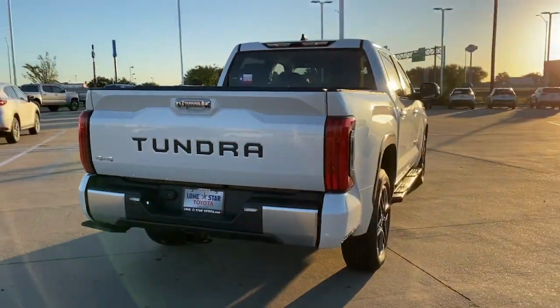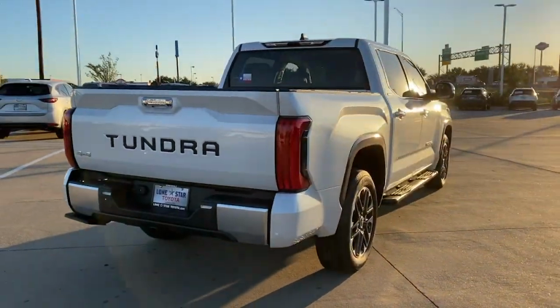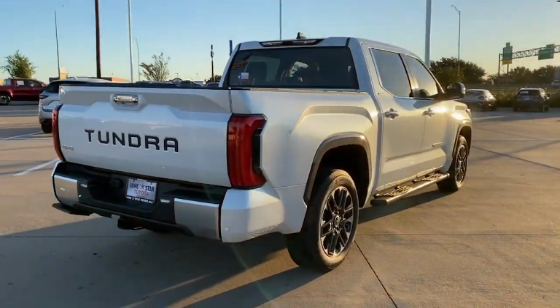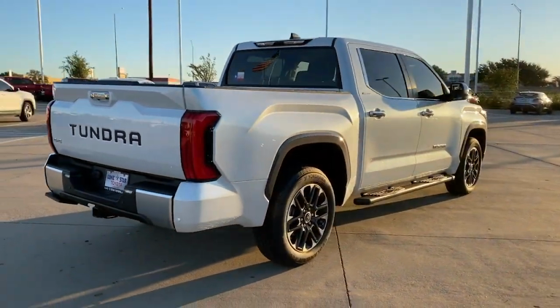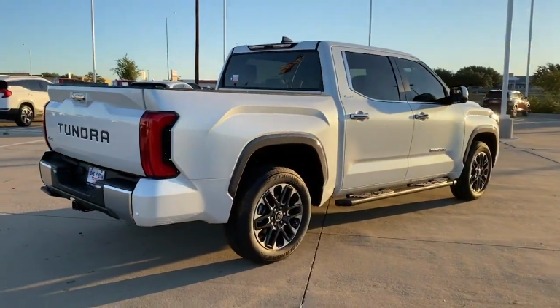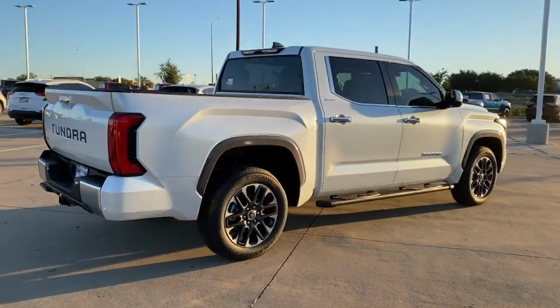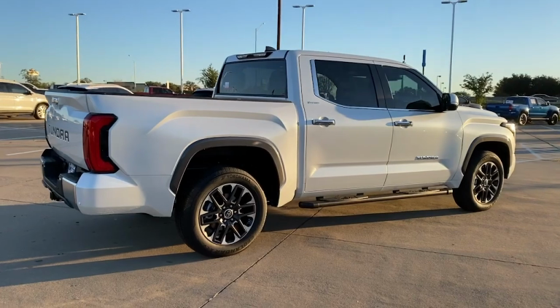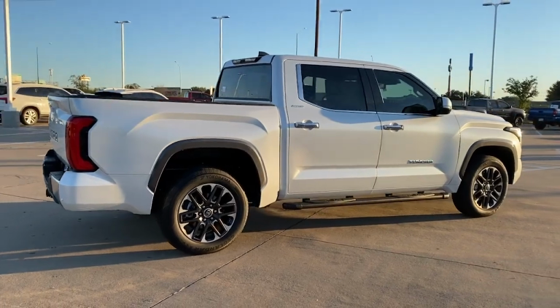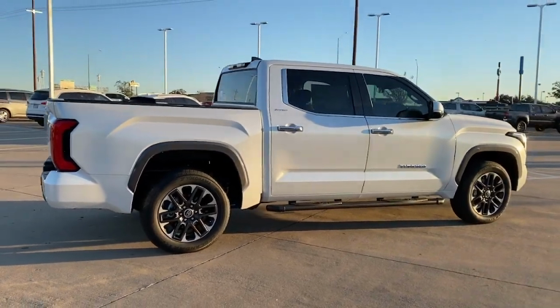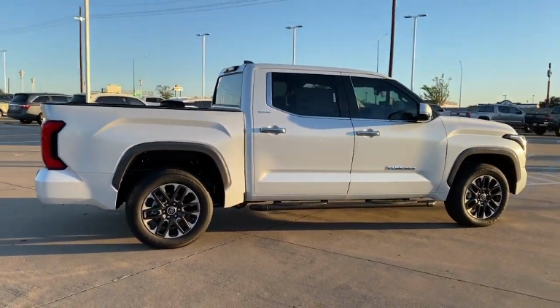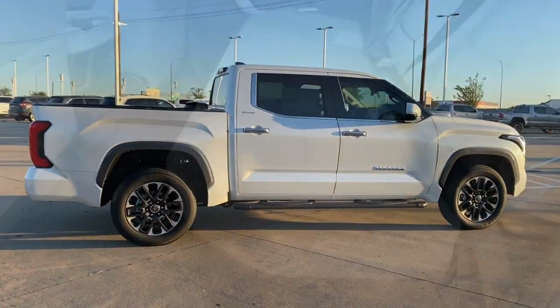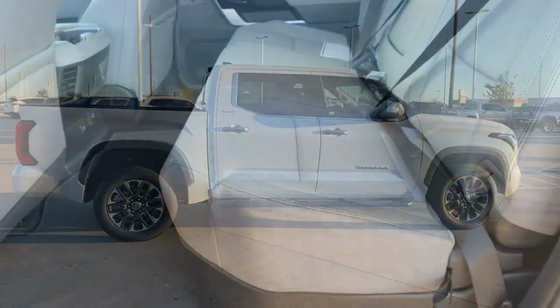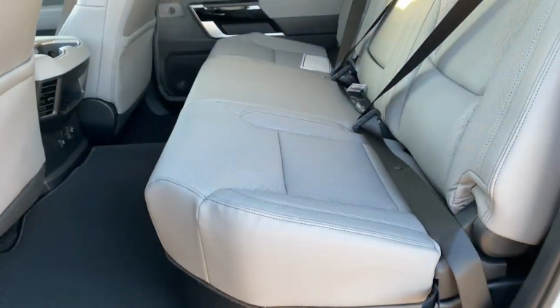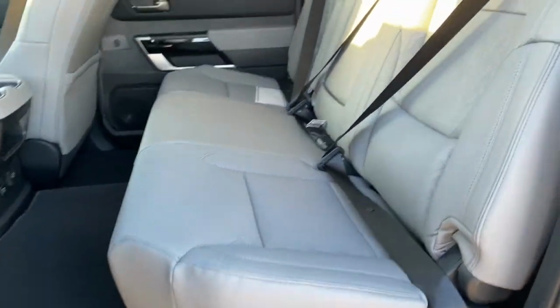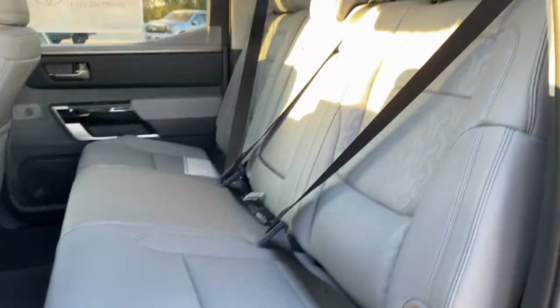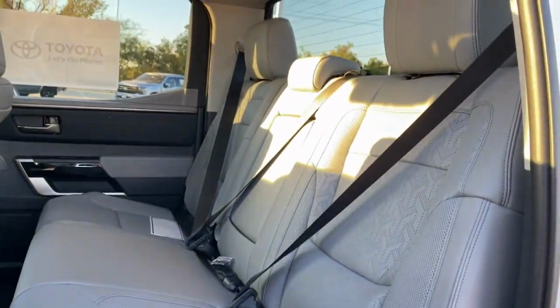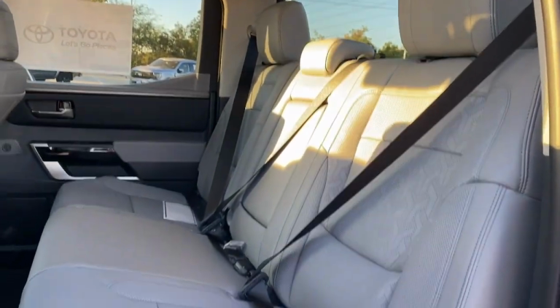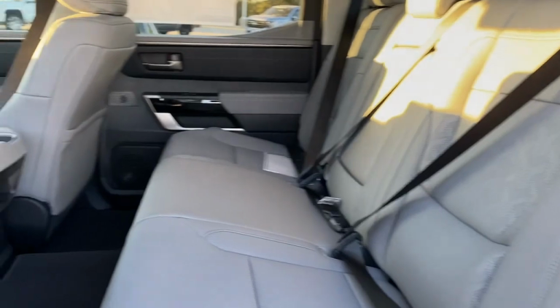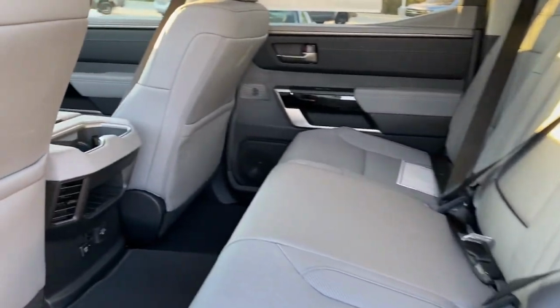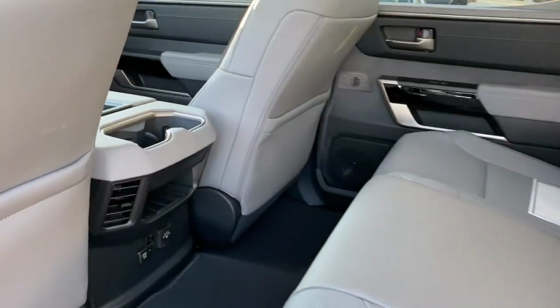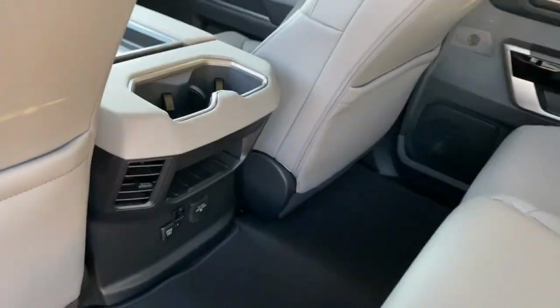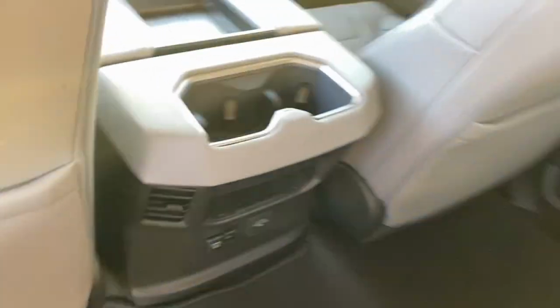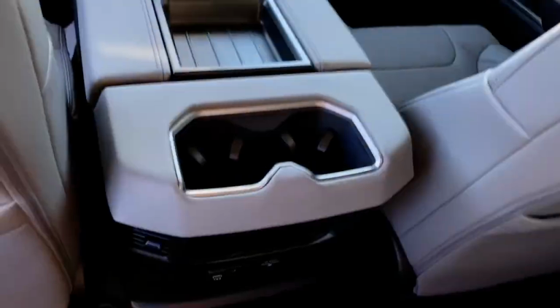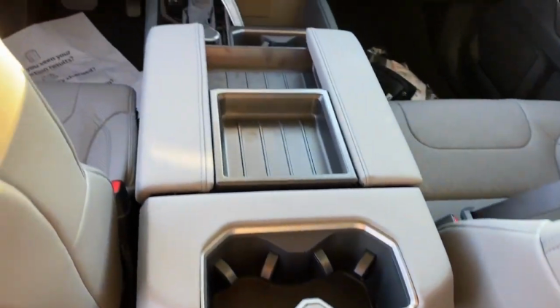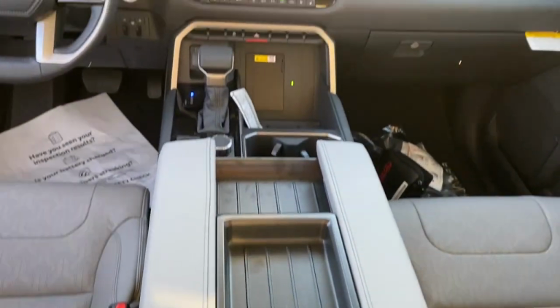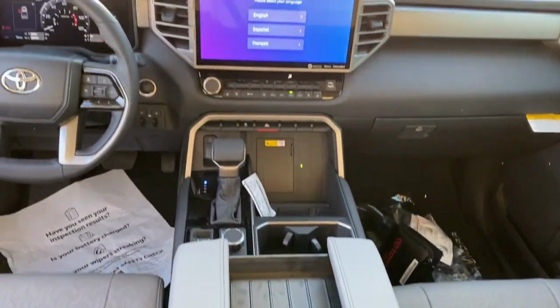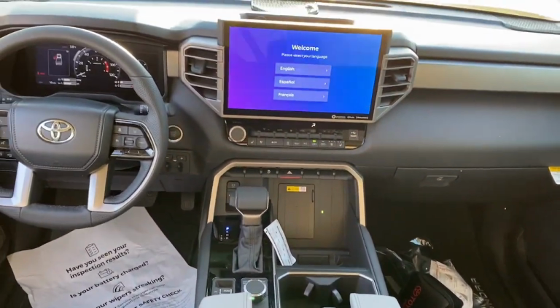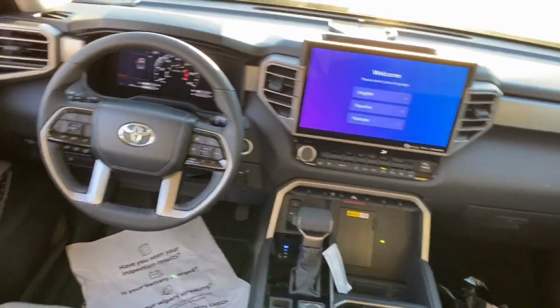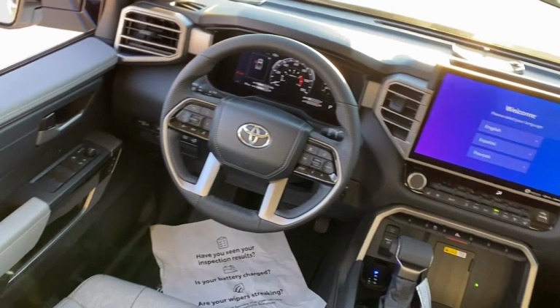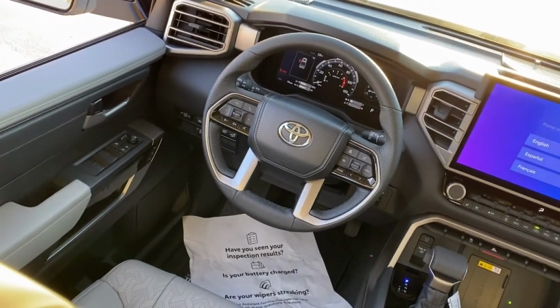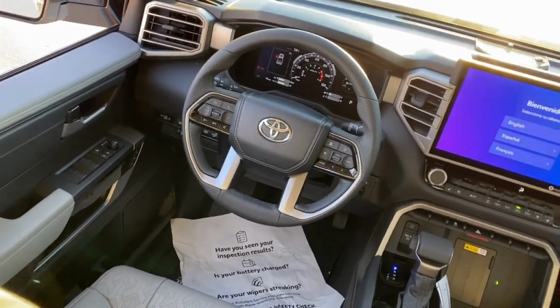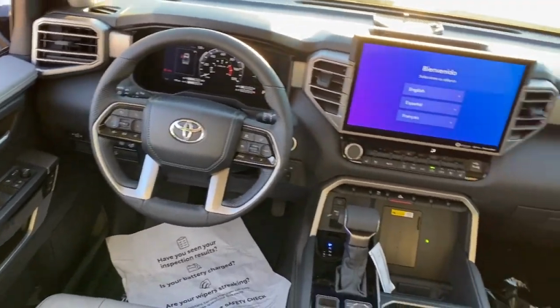Apple CarPlay and or Android Auto, heated and or cooled front seats, navigation system, keyless entry, heated driver seat, power passenger seat, fog lamps, heated mirrors, backup camera, satellite radio.